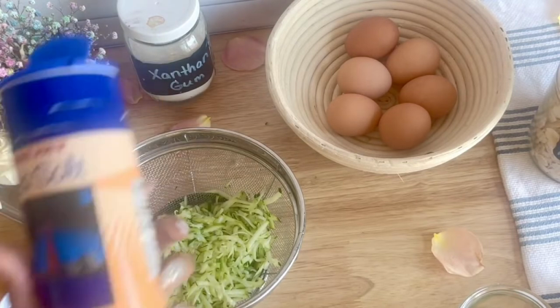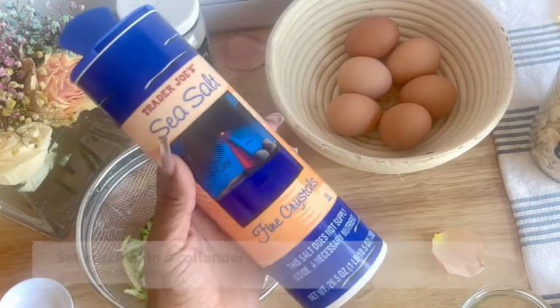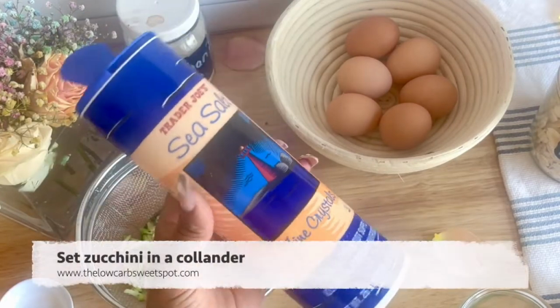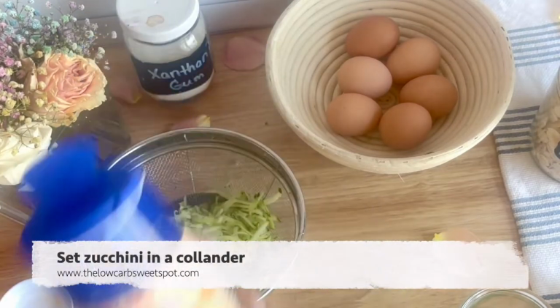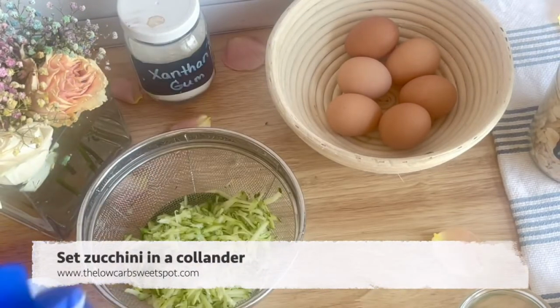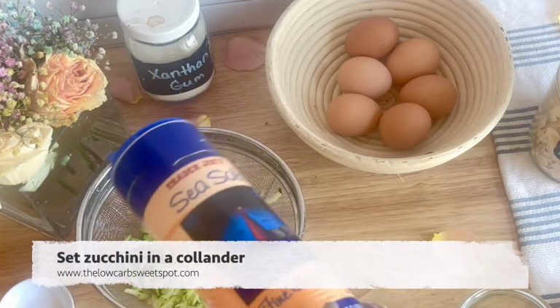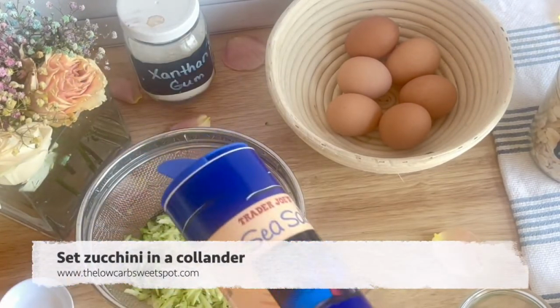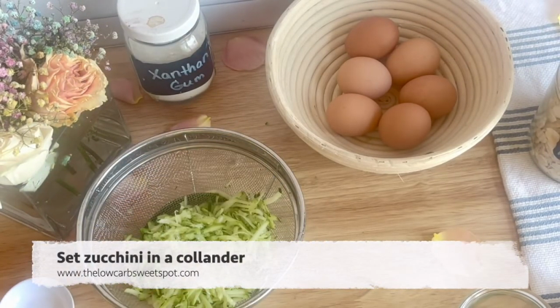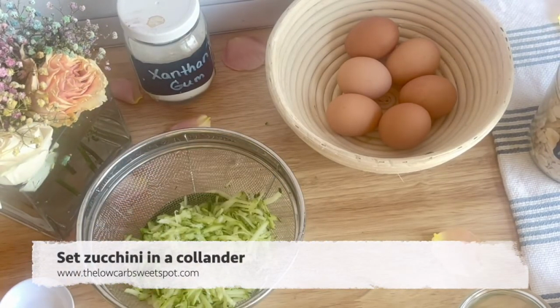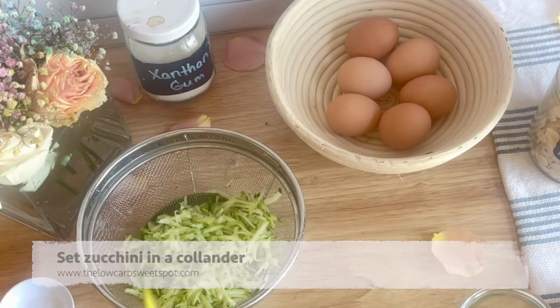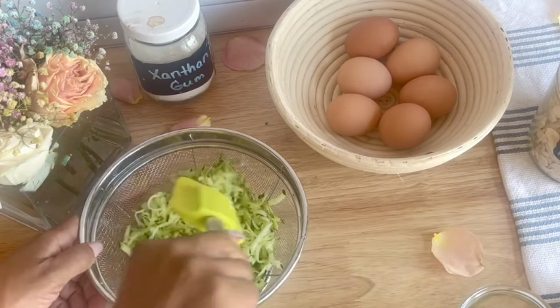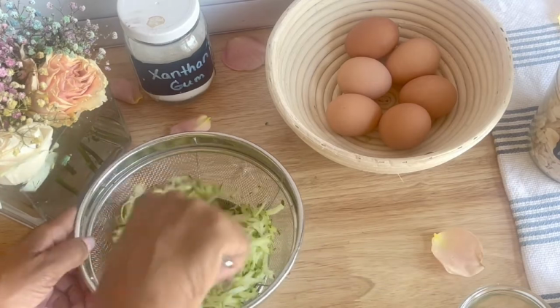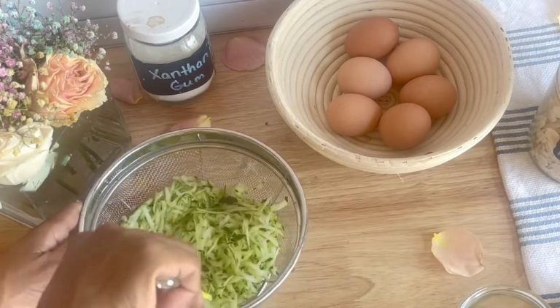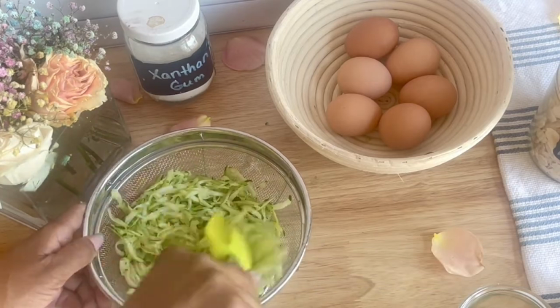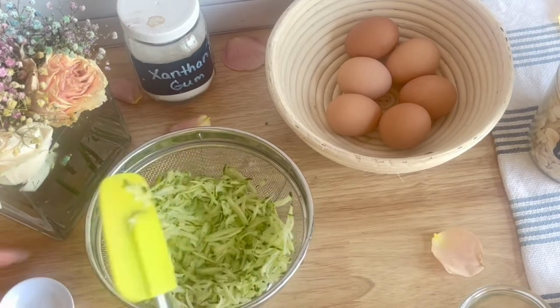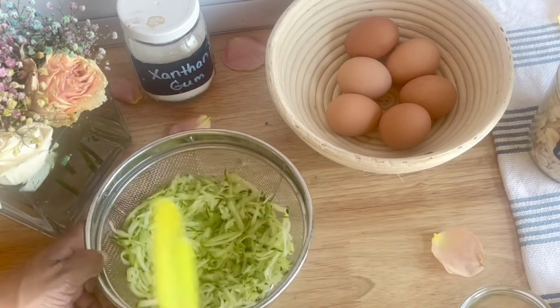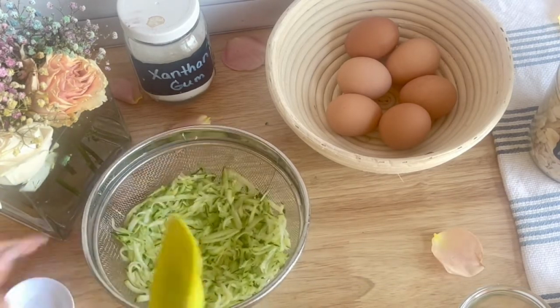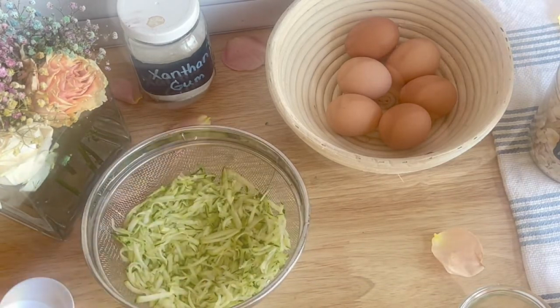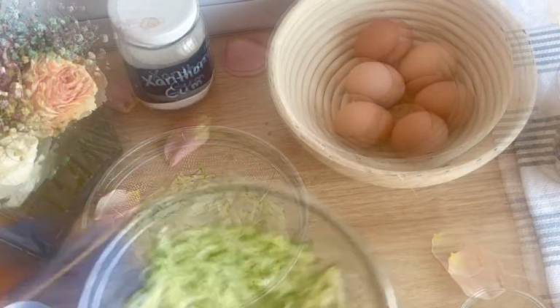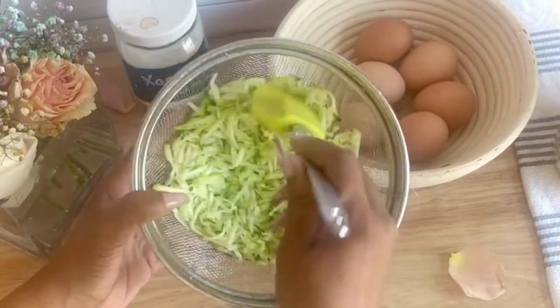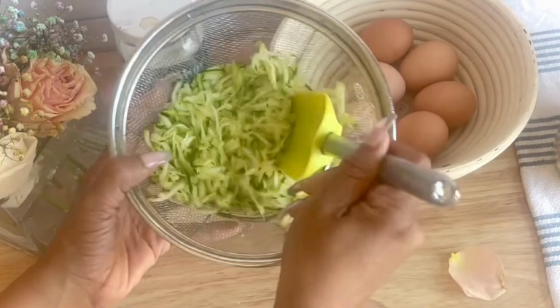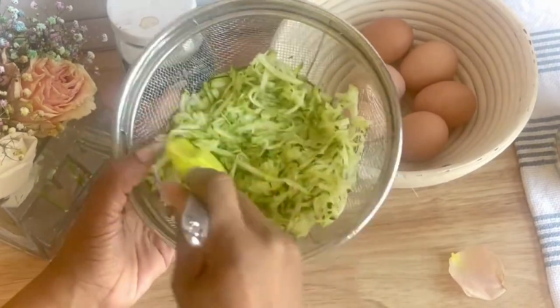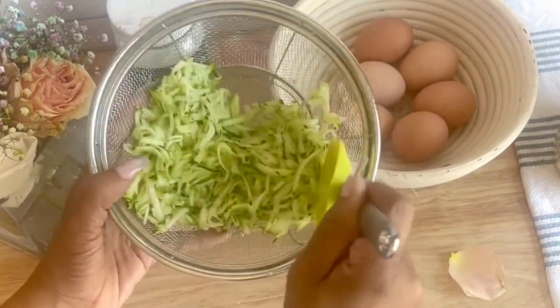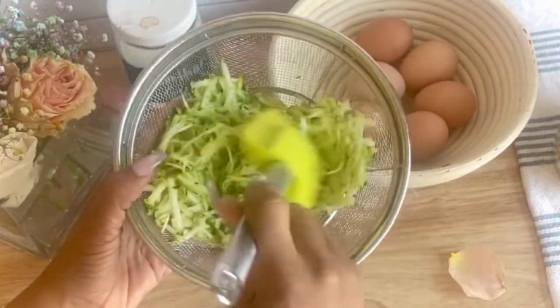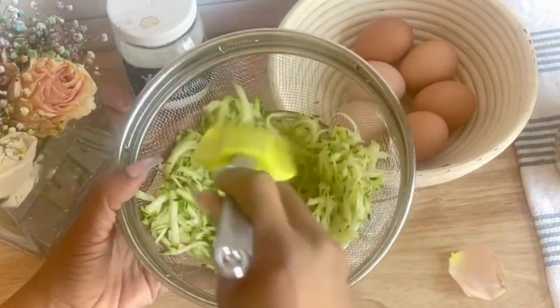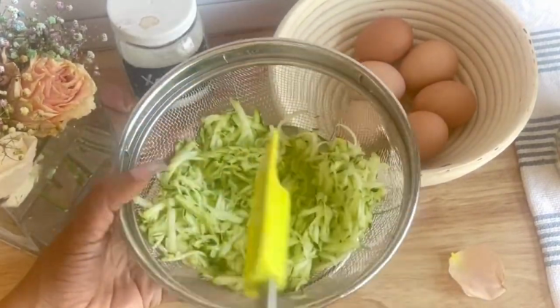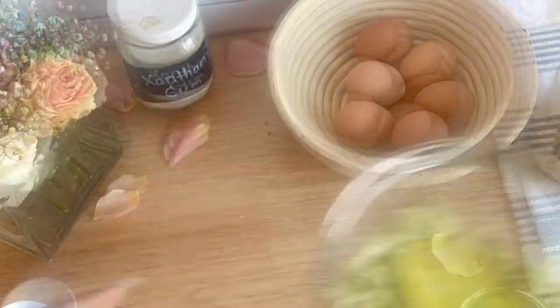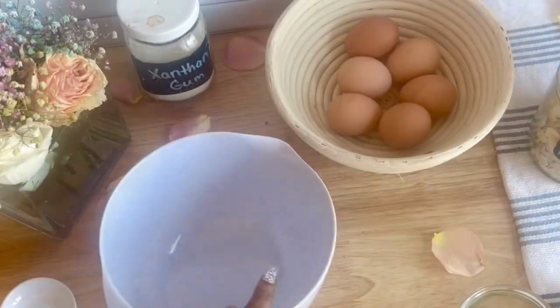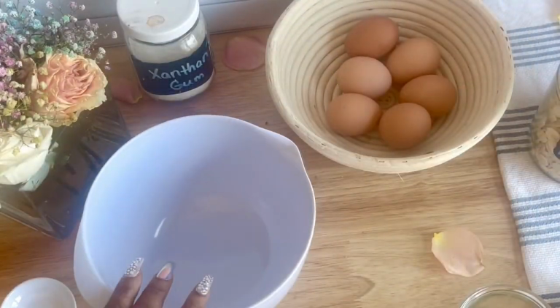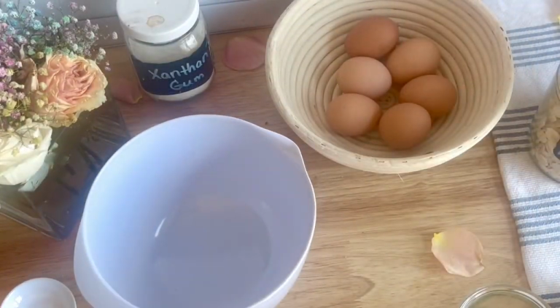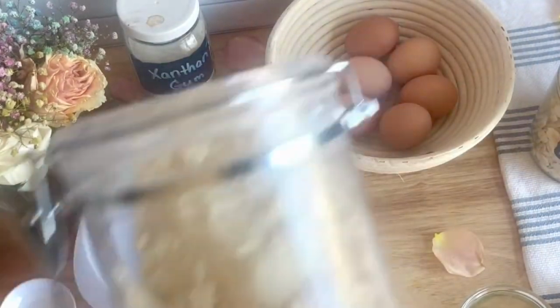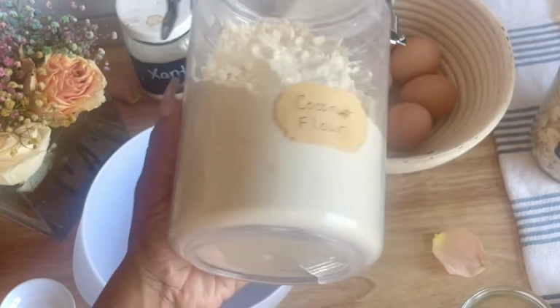Grate your zucchini, place it in a colander, and sprinkle it with a little bit of salt. Then go ahead and mix that thoroughly and let it sit. The salt is going to help pull the water out of the zucchini so that when you go ahead and squeeze out the excess moisture, you'll get that zucchini as dry as possible when you're adding it to your muffins.